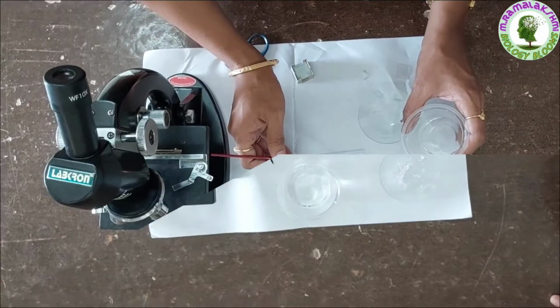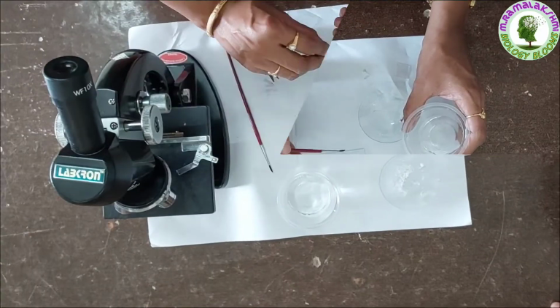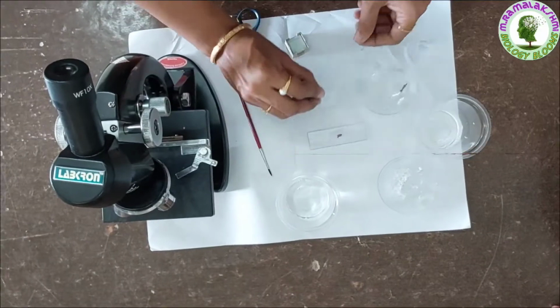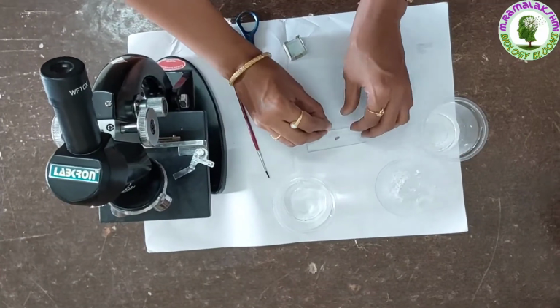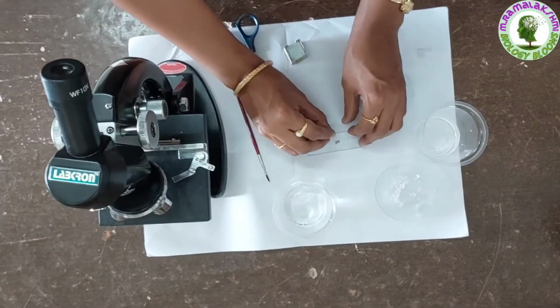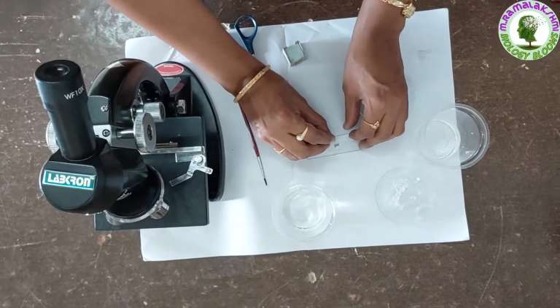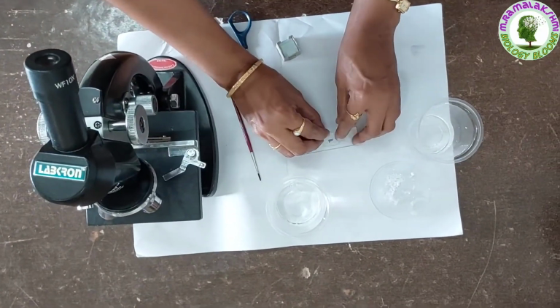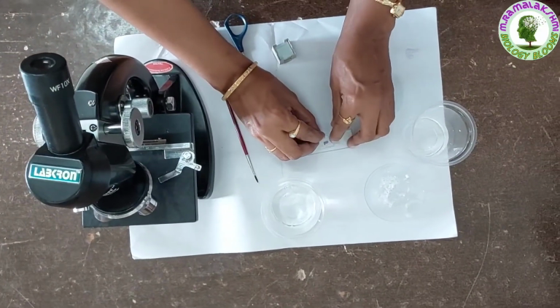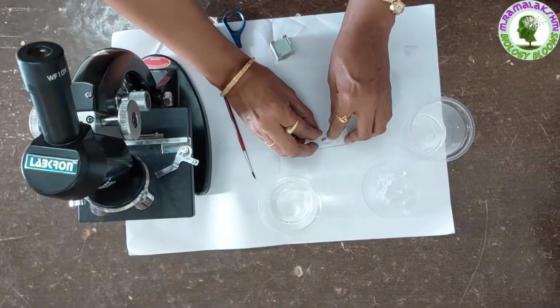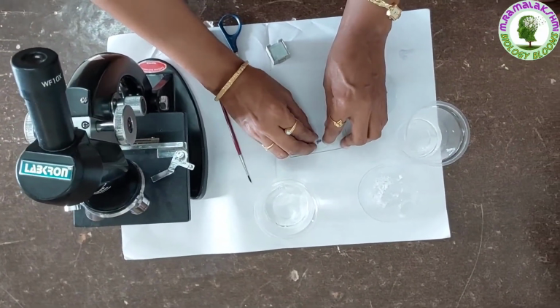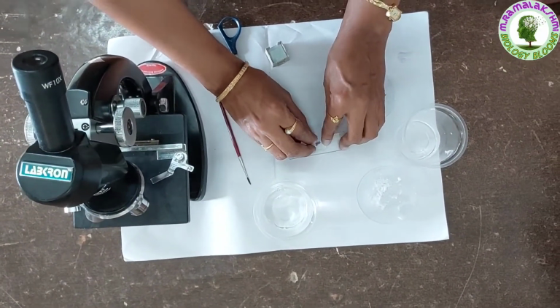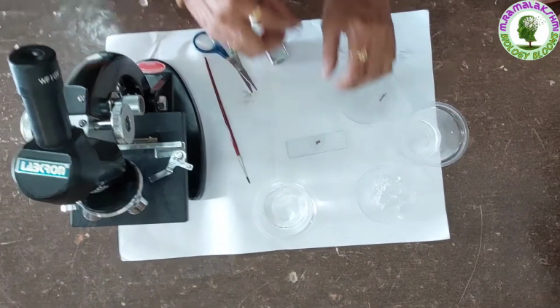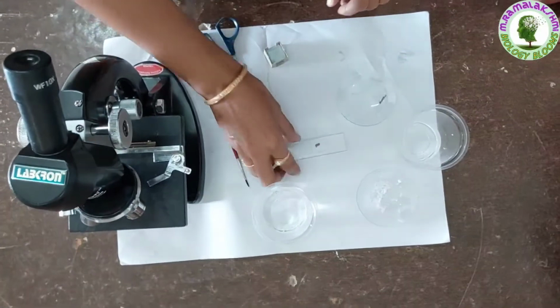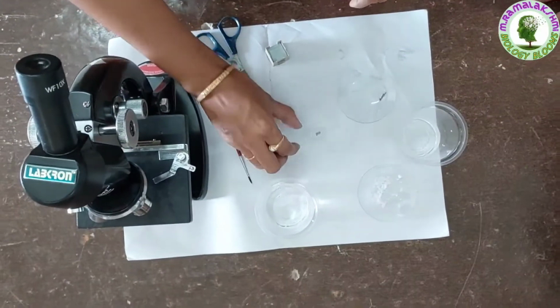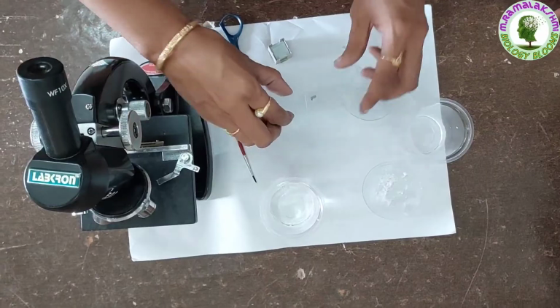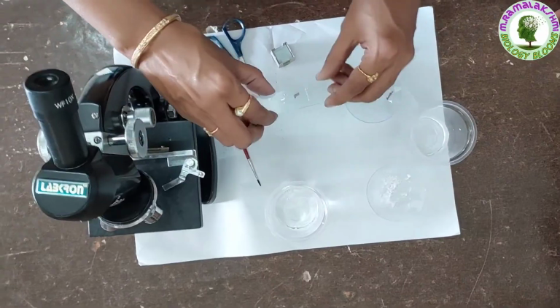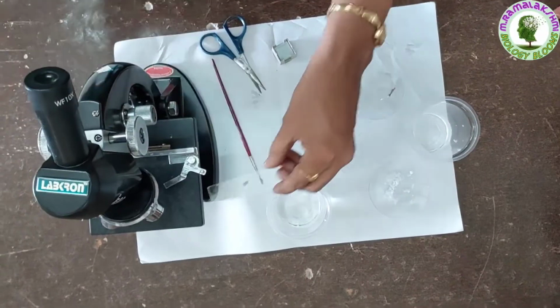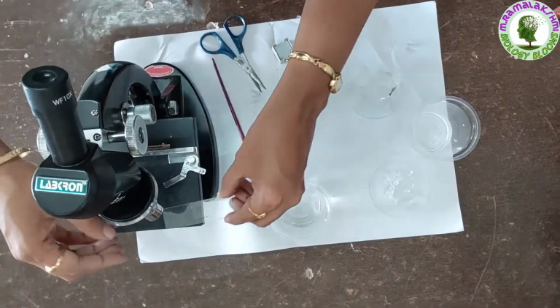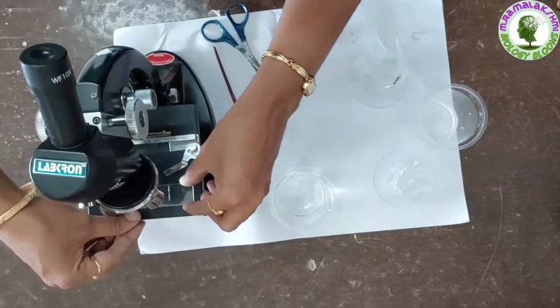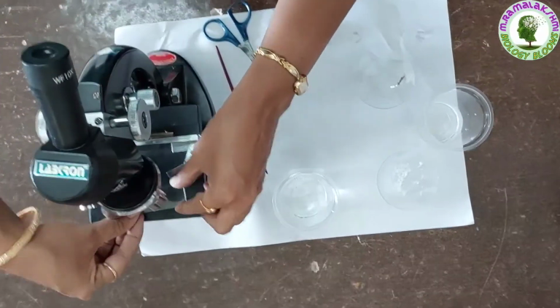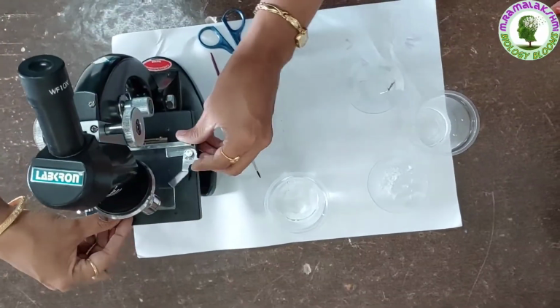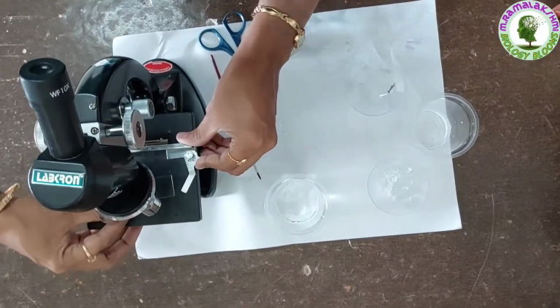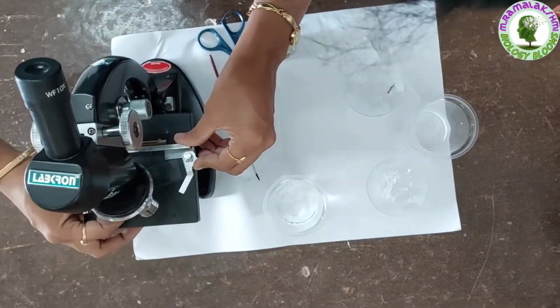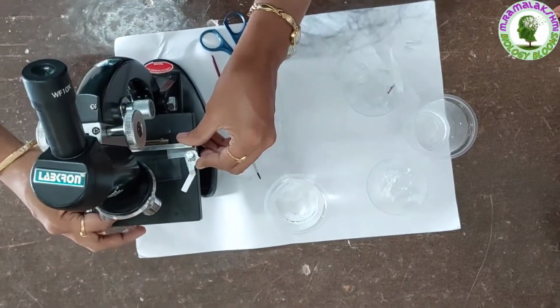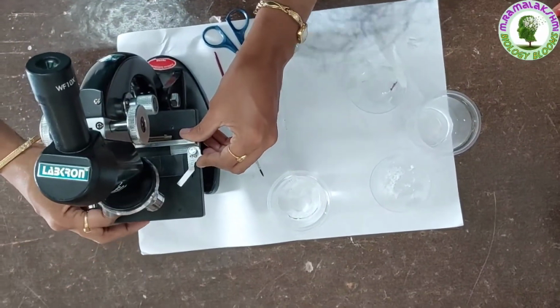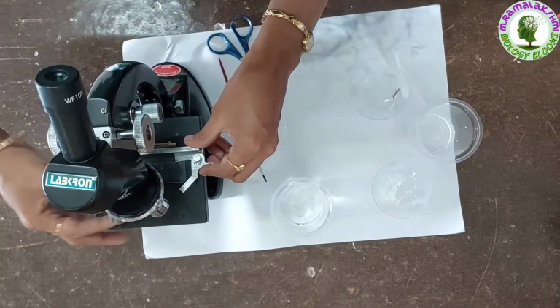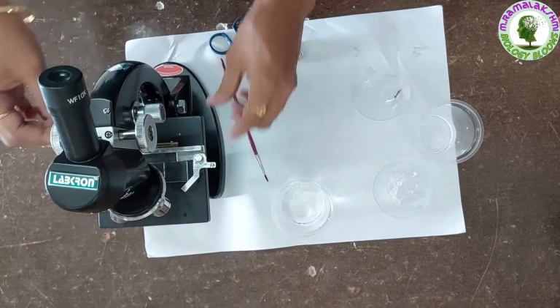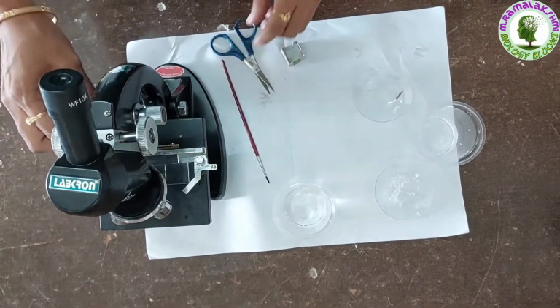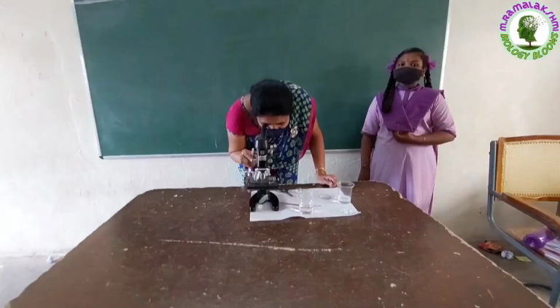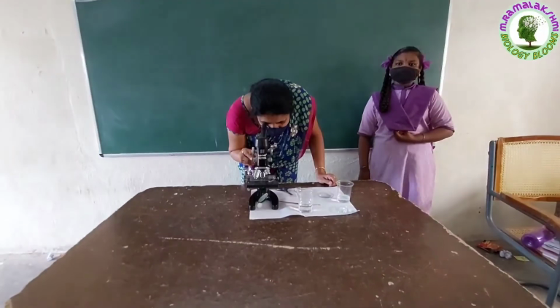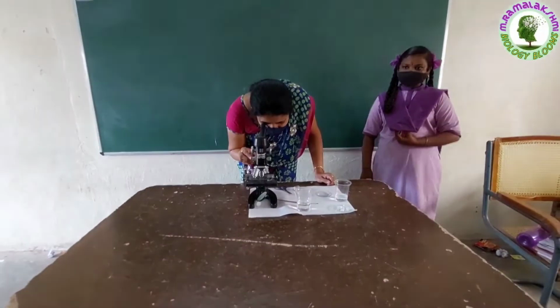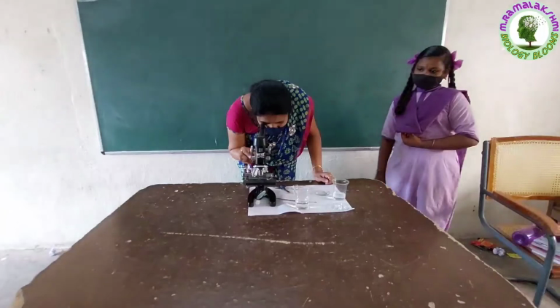After 5 minutes, cover it with the cover slip and place it under the microscope. Now observe it.